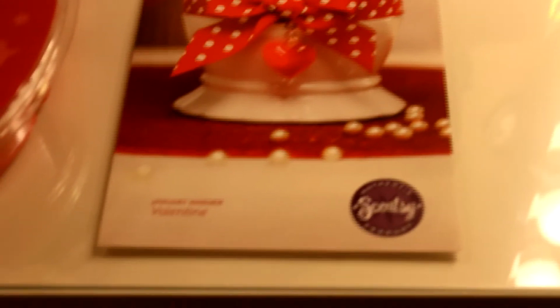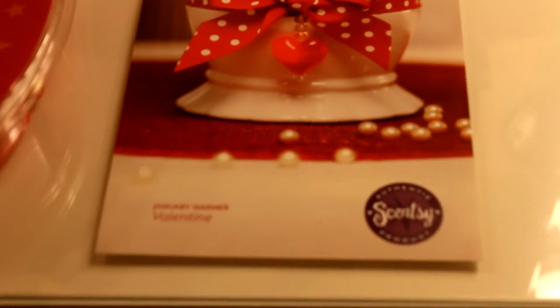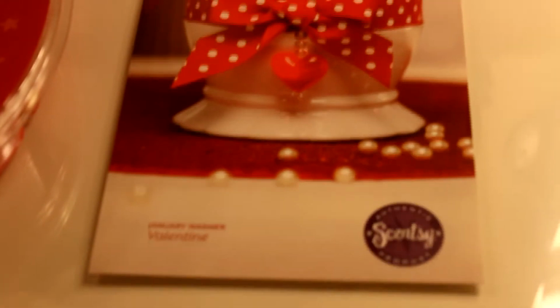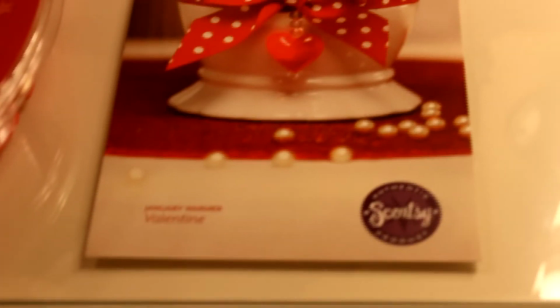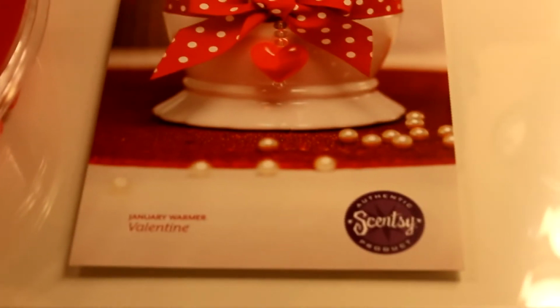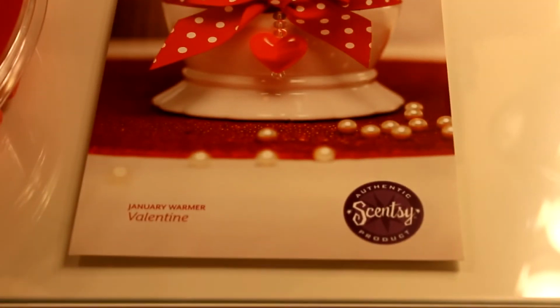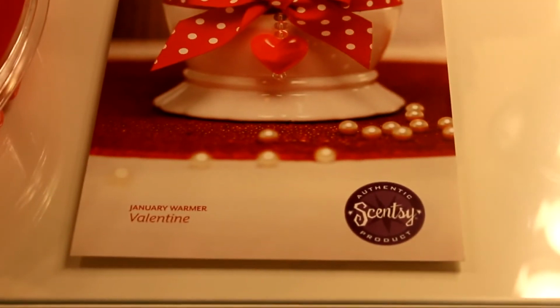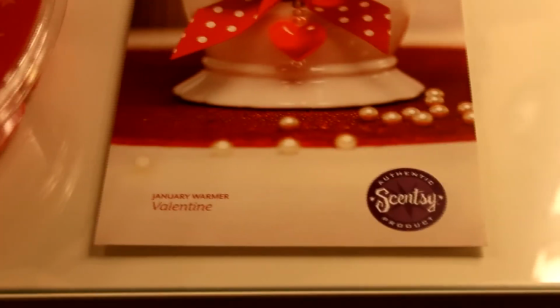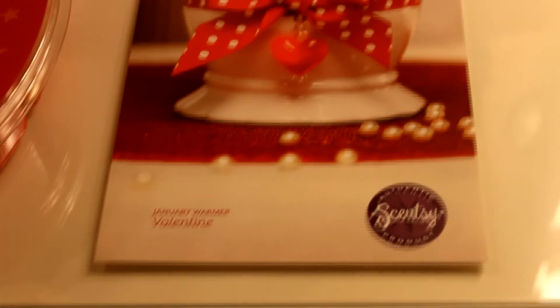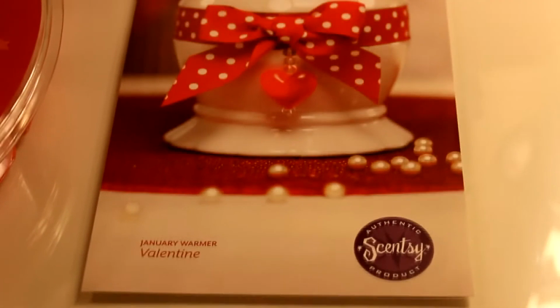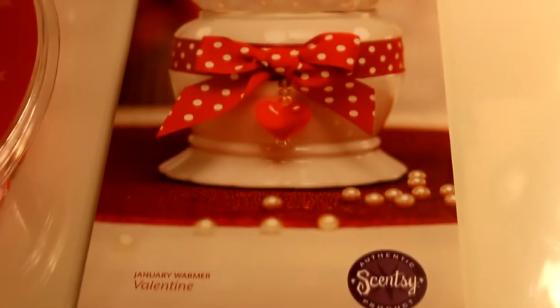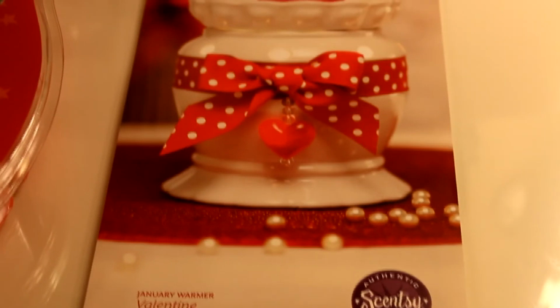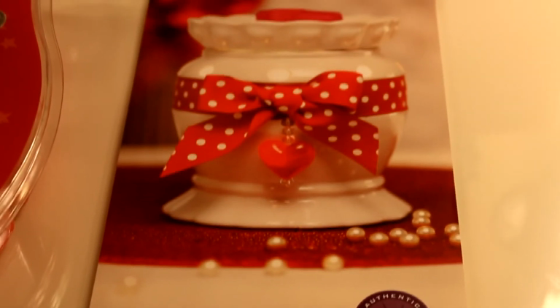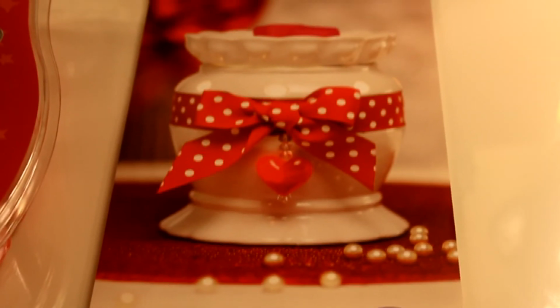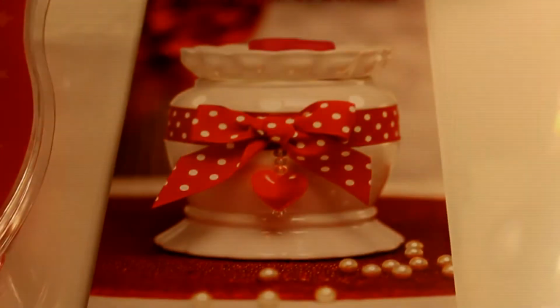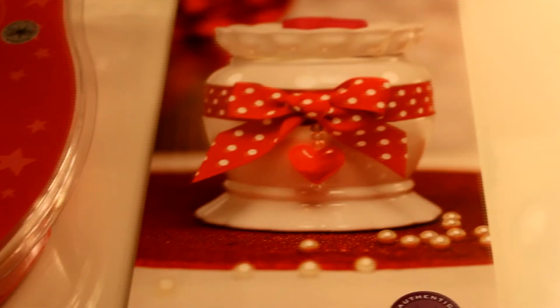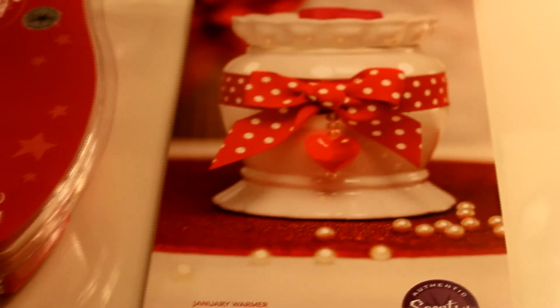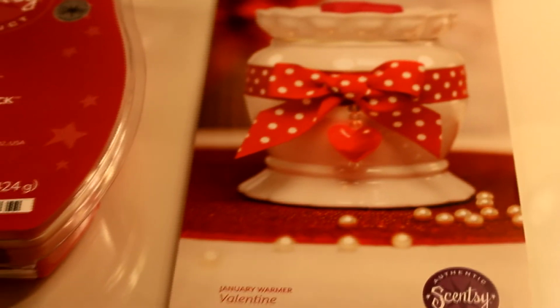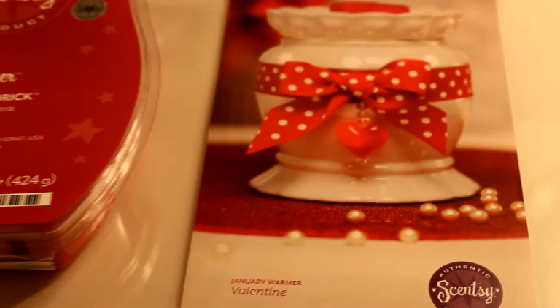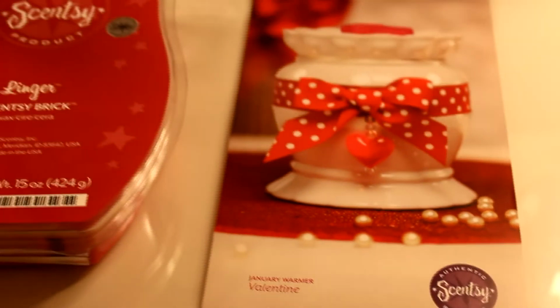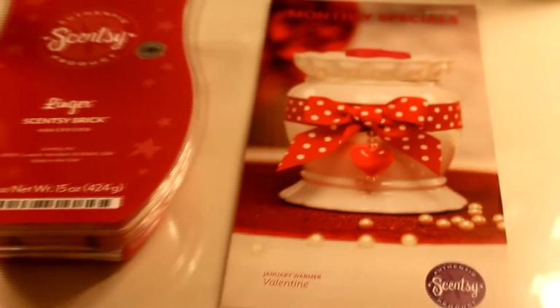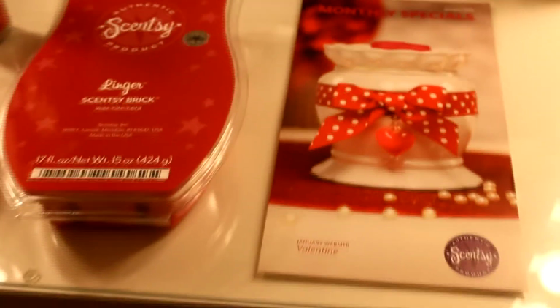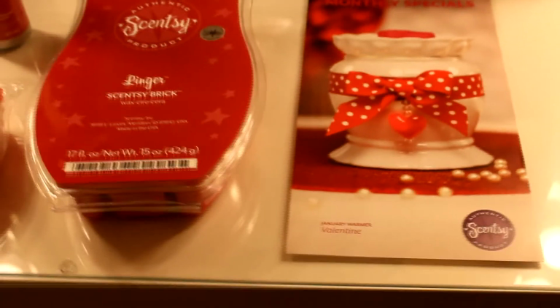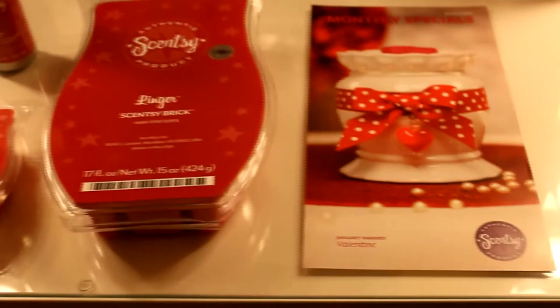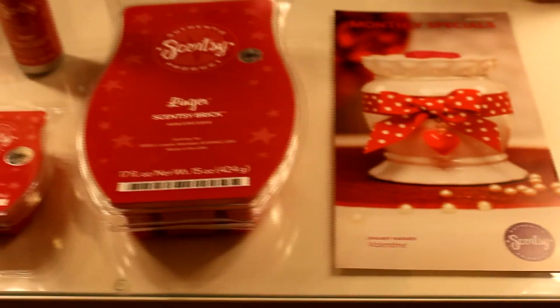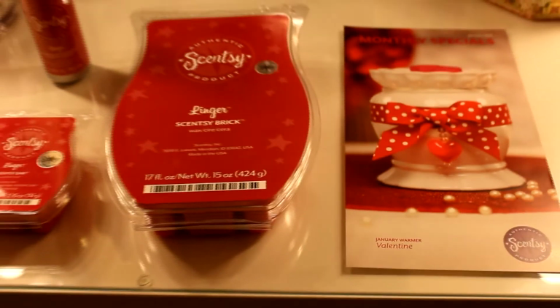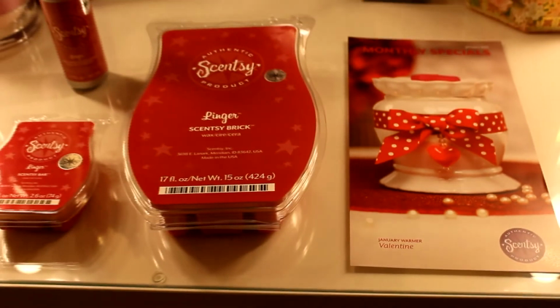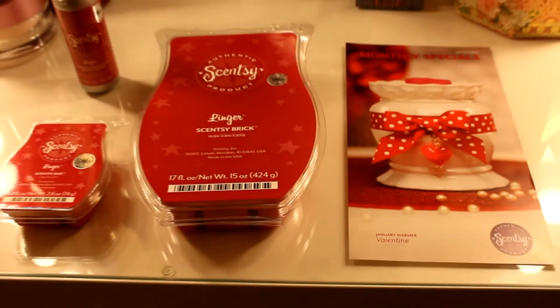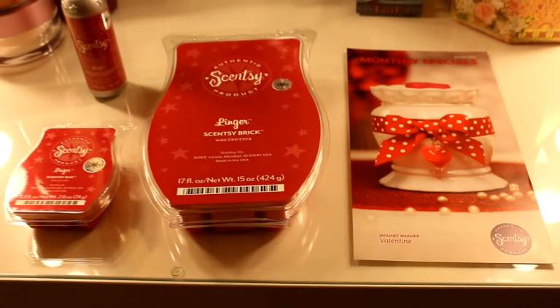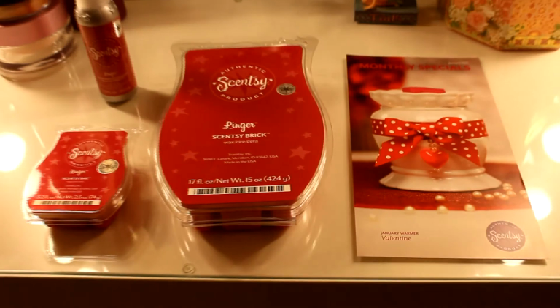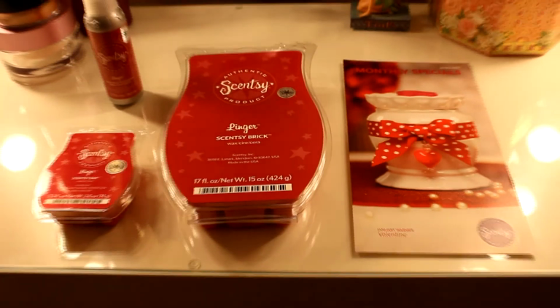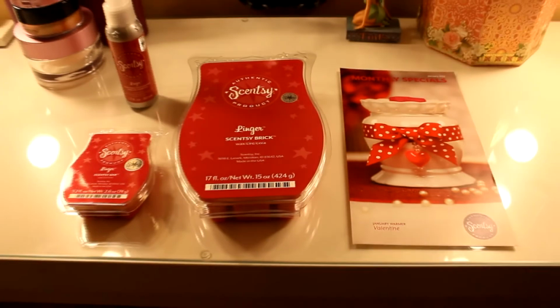and a little red glass heart on it. This is the scent of the month and the warmer of the month. Thank you for watching and have a great day!